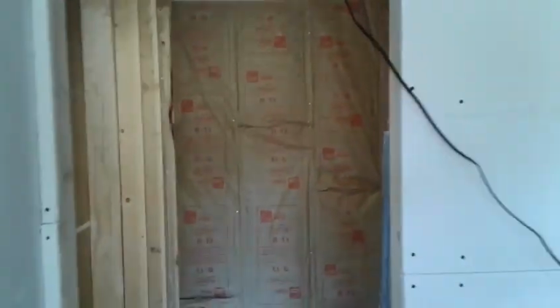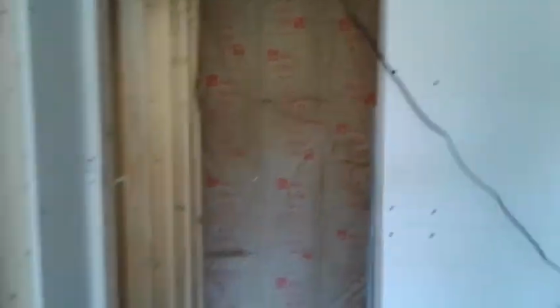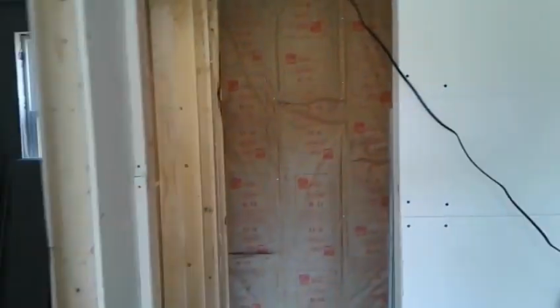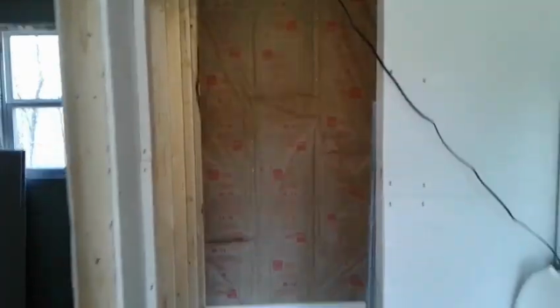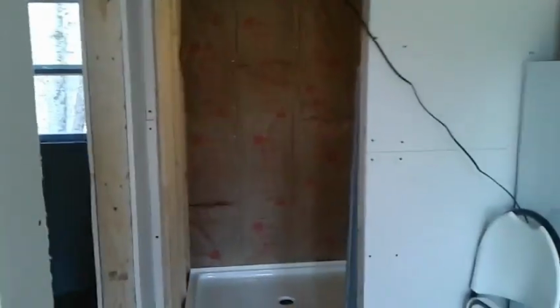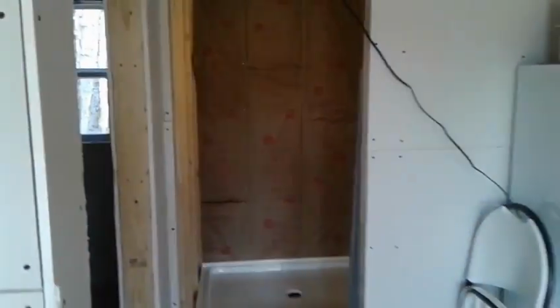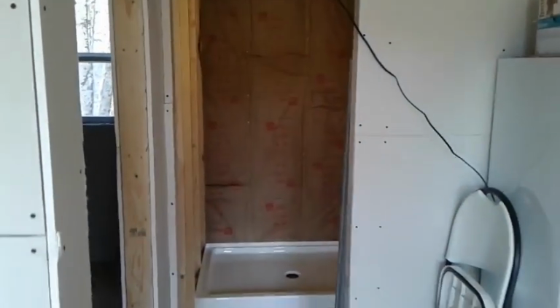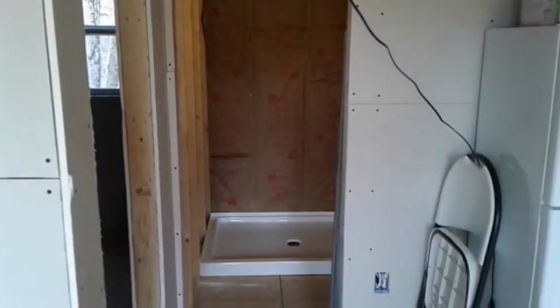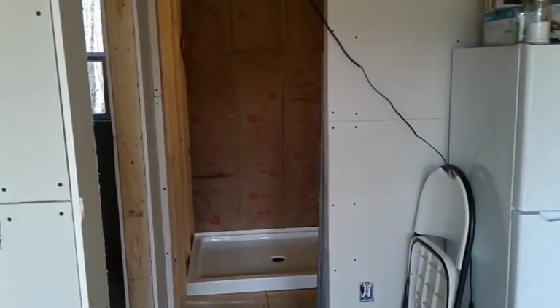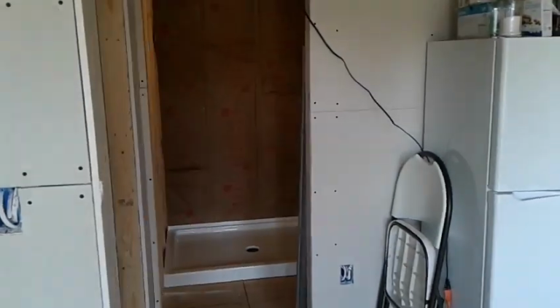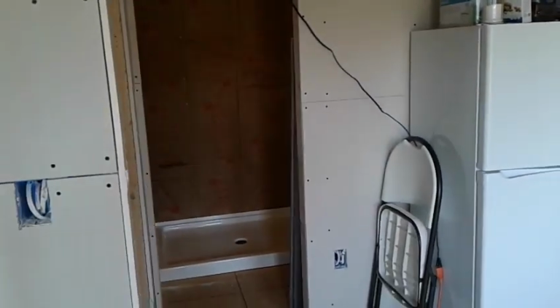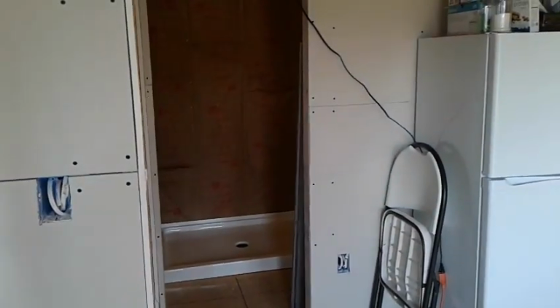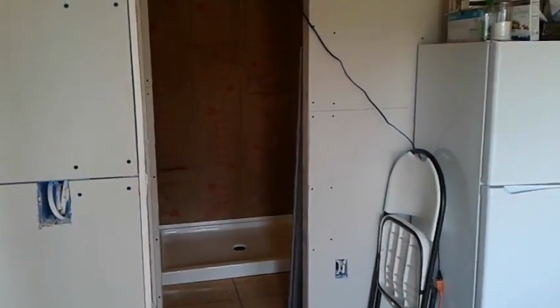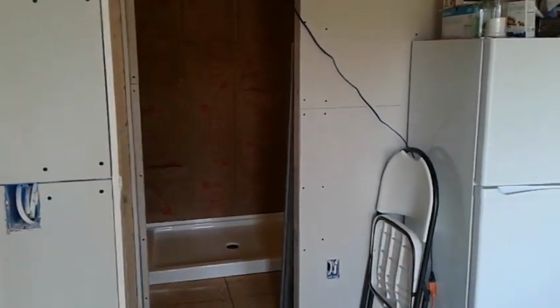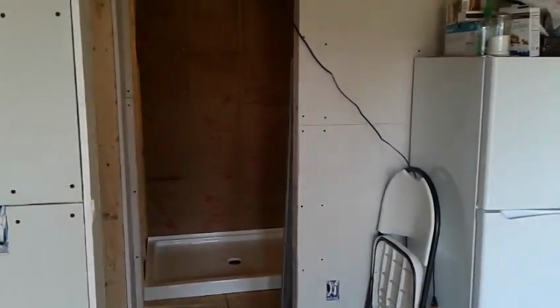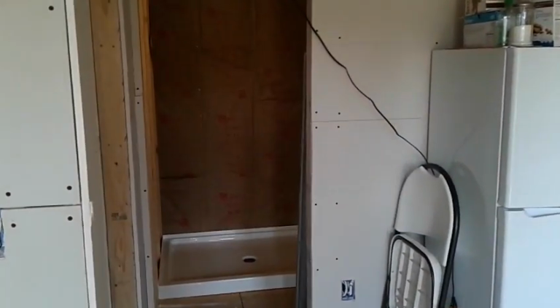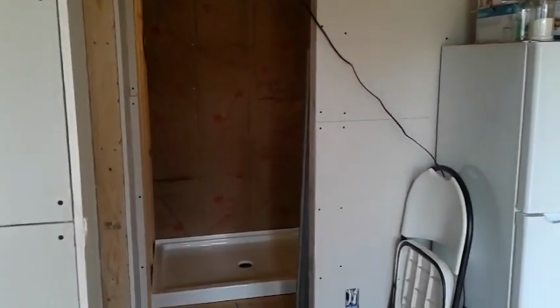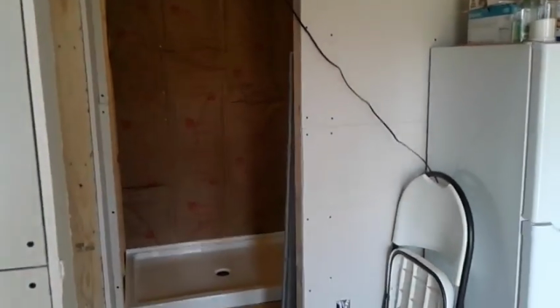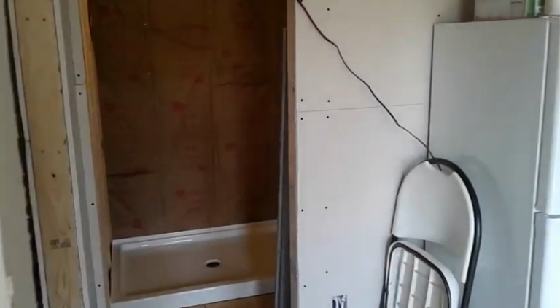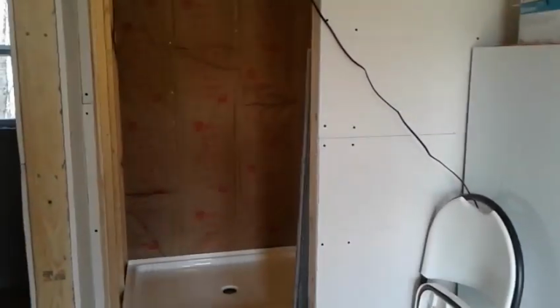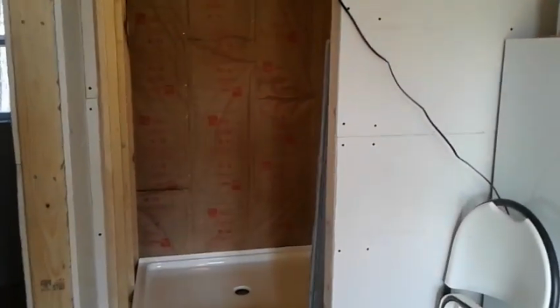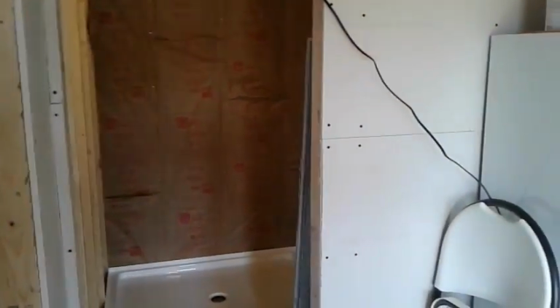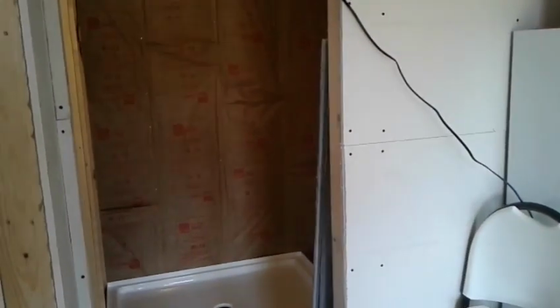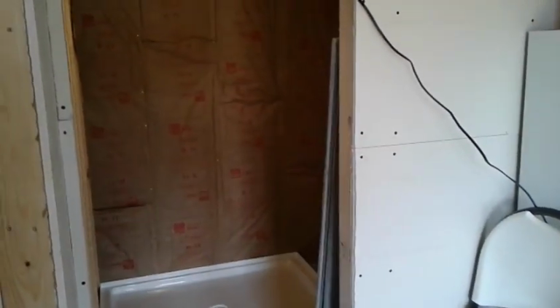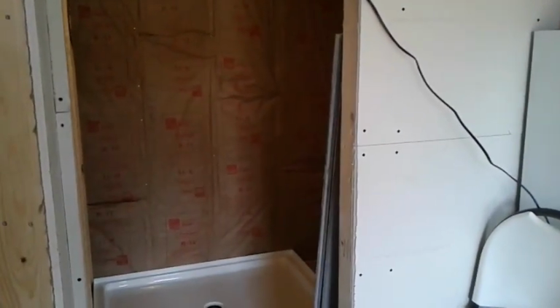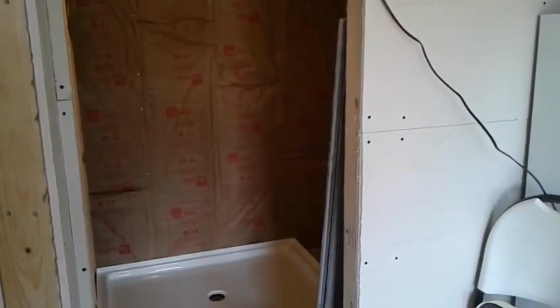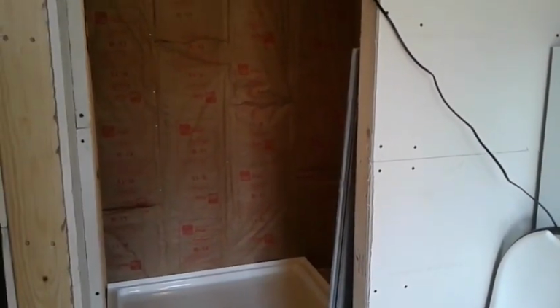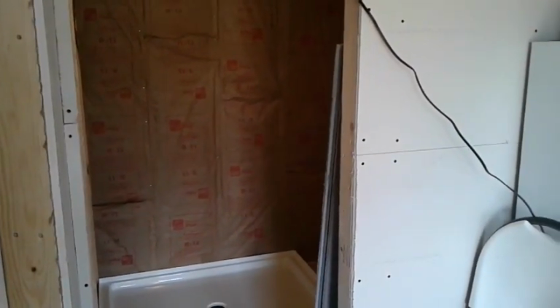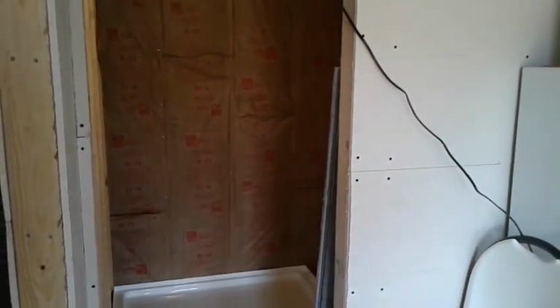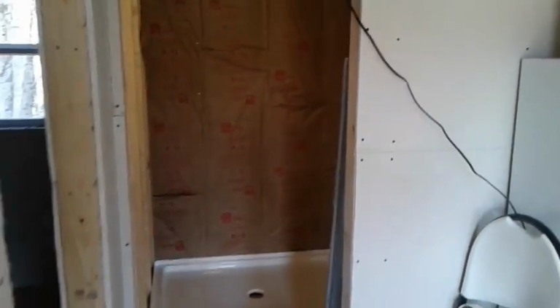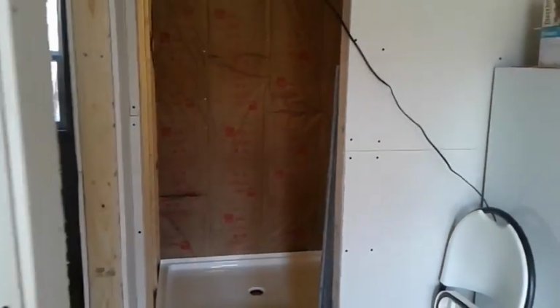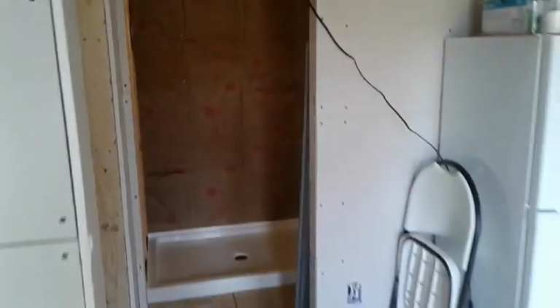Today I'm going to work on the shower. I bought a shower pan, a nice three by four. I'm going to build the end wall and get going on my plumbing.